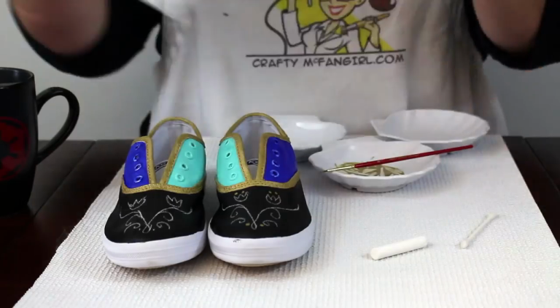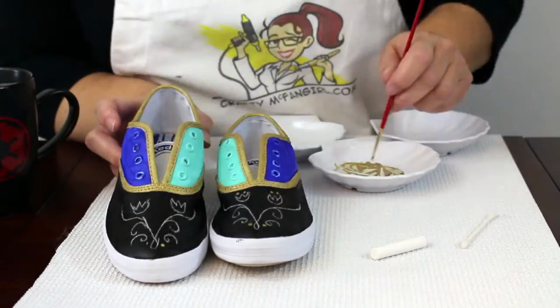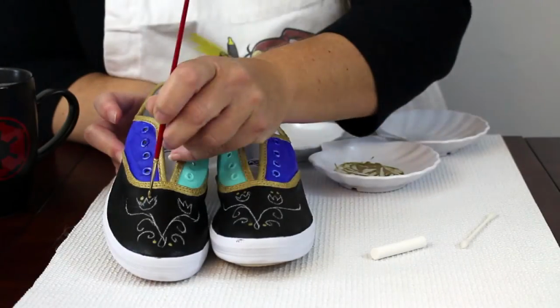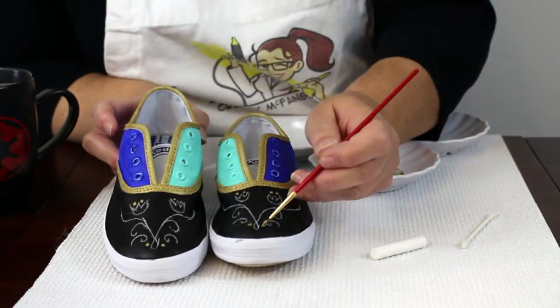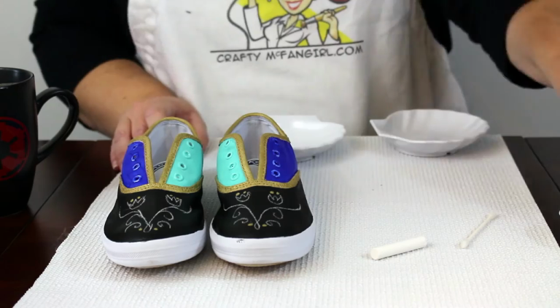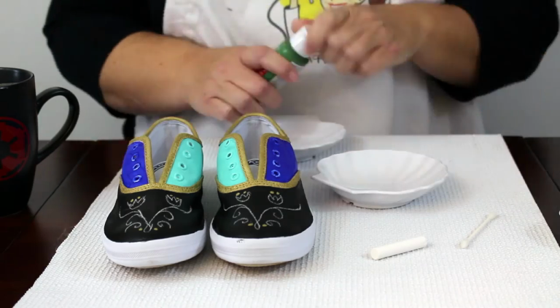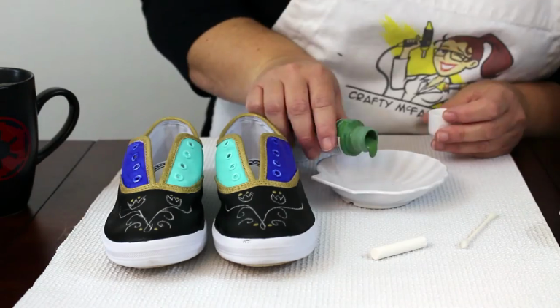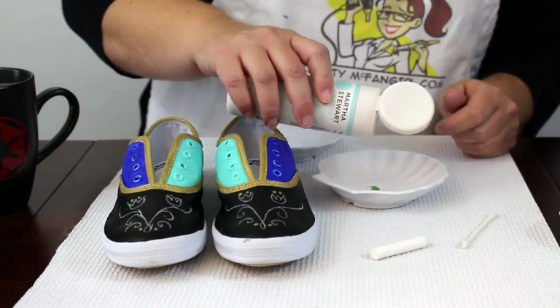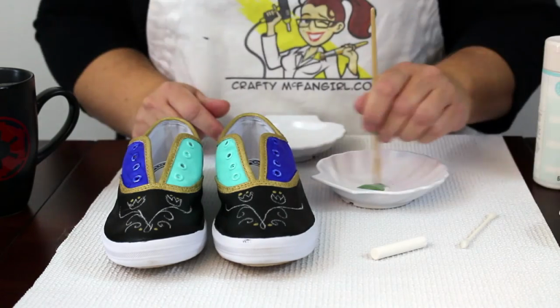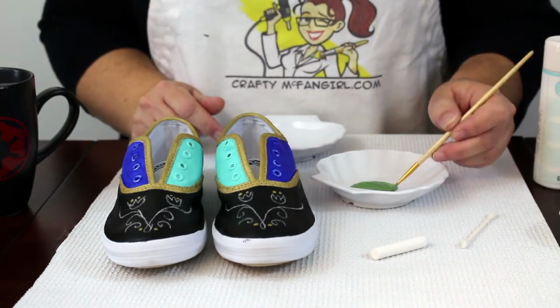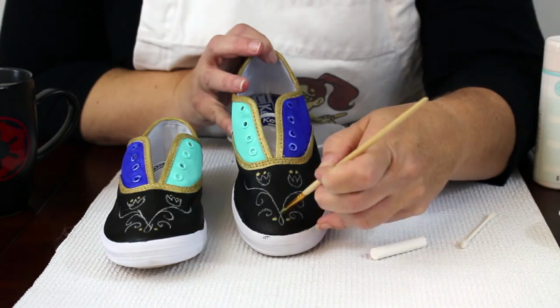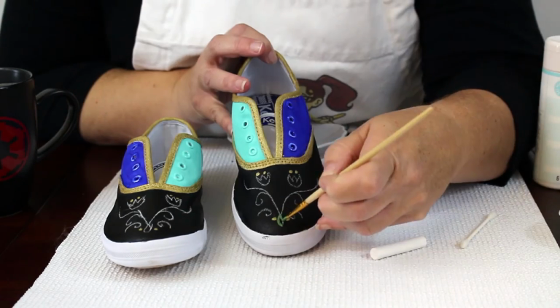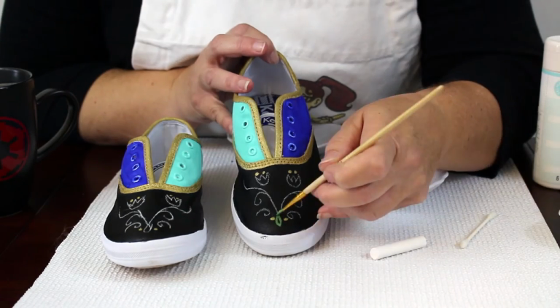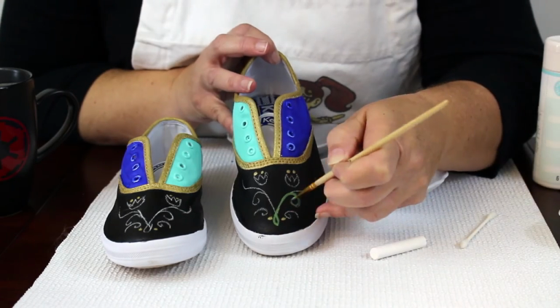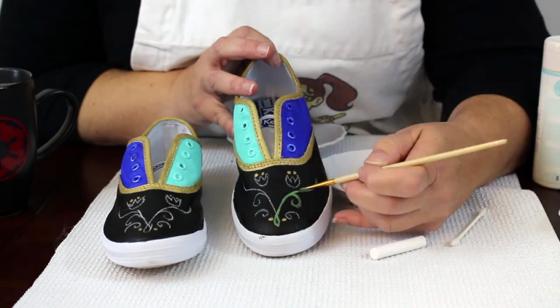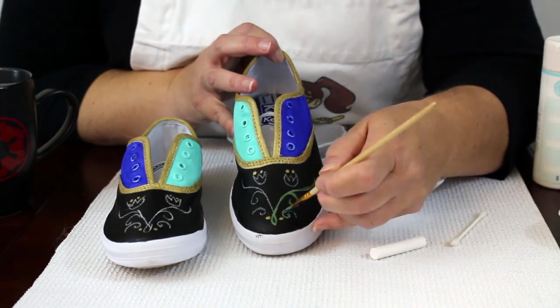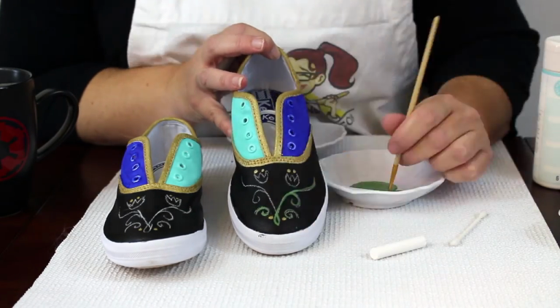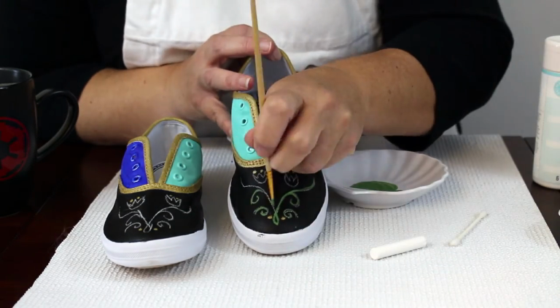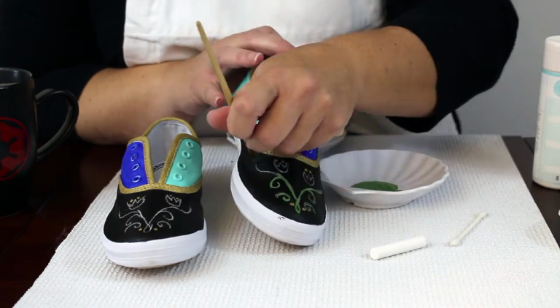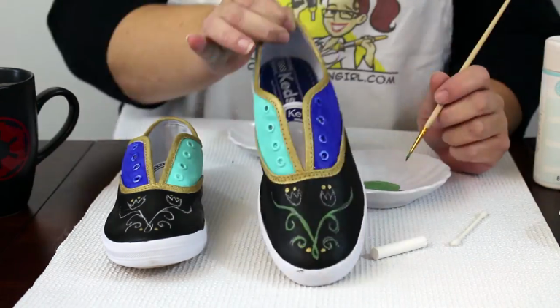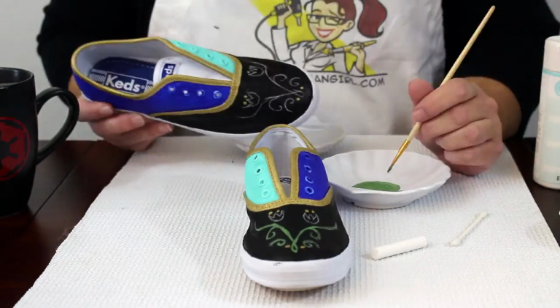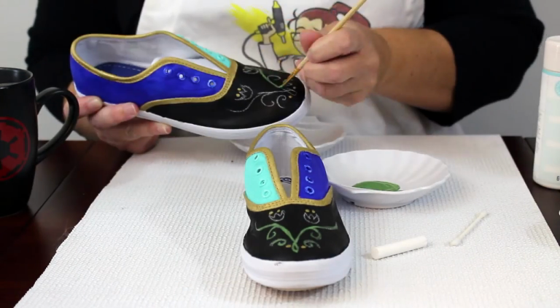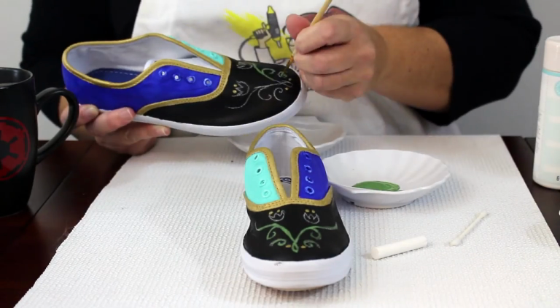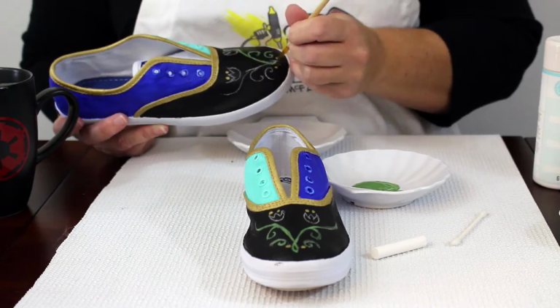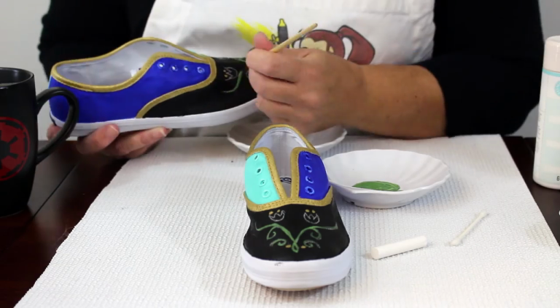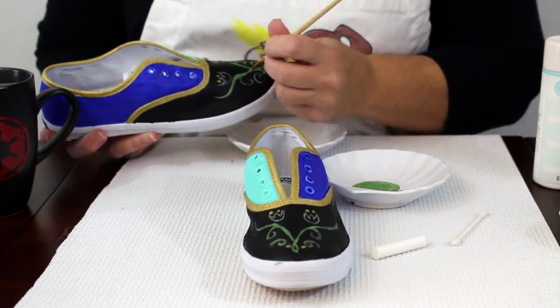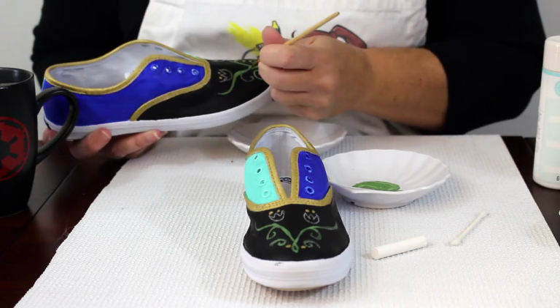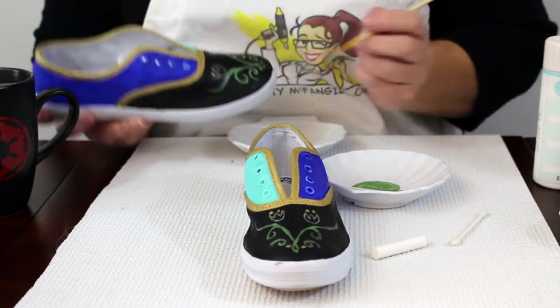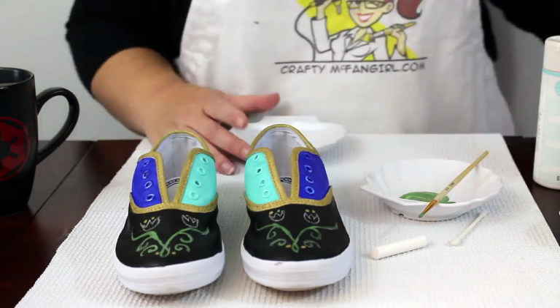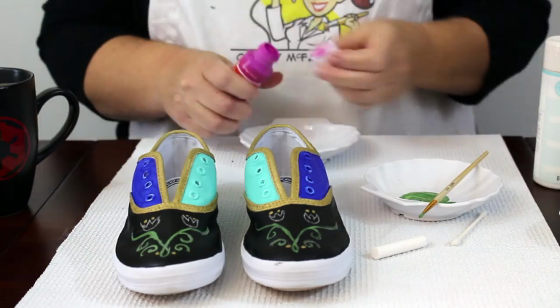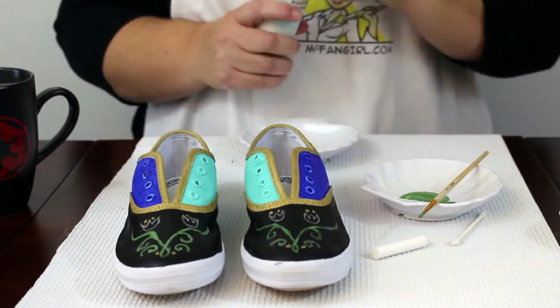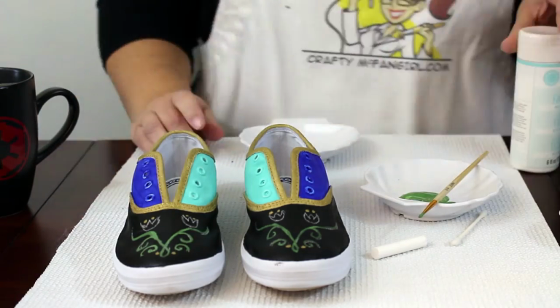Use fabric medium with green, gold, and pink paint to color in the pattern. Also use the pink color to paint the tongues of the shoes.